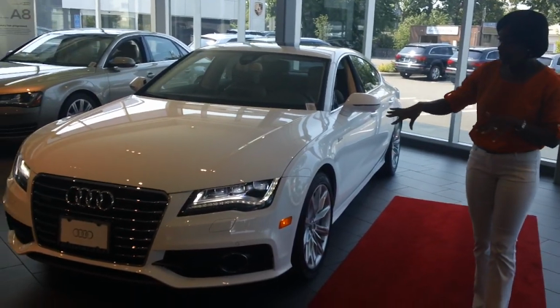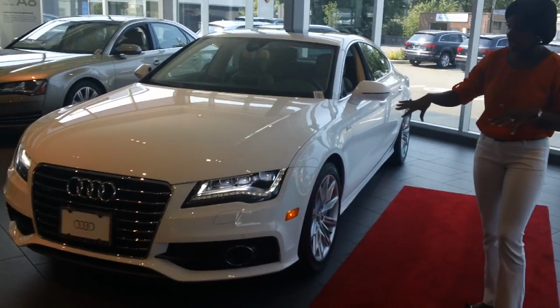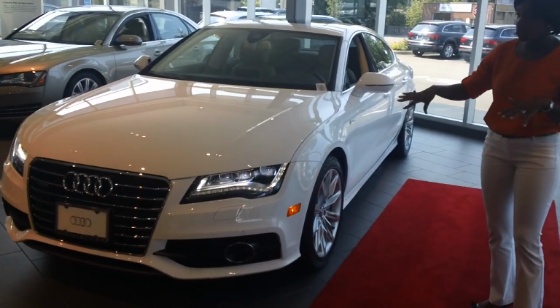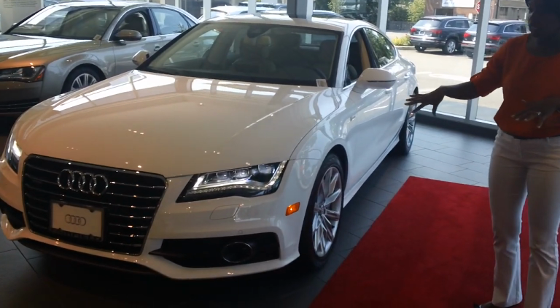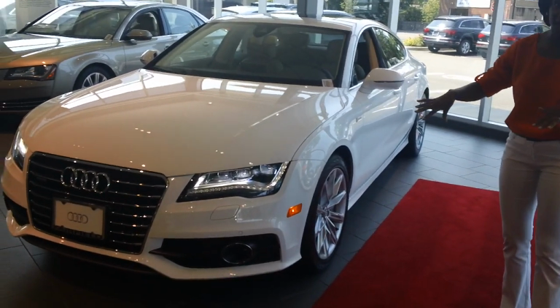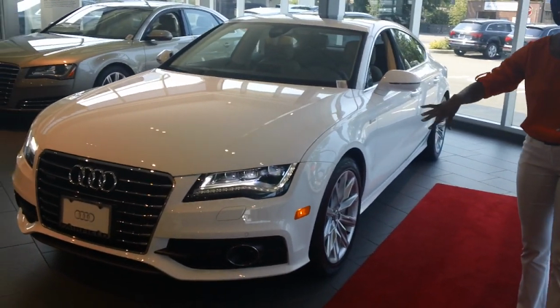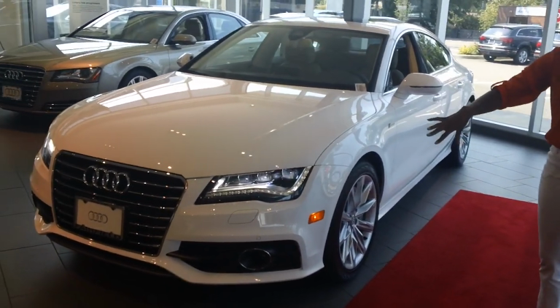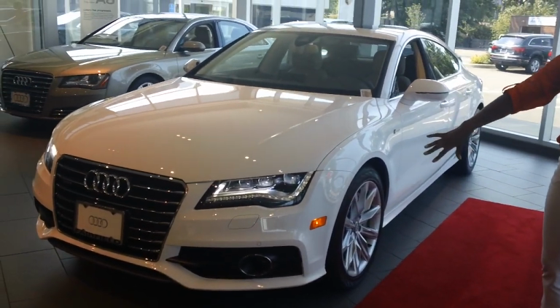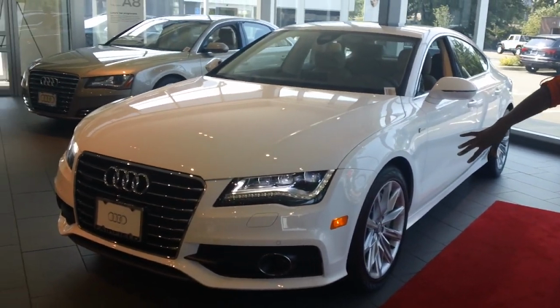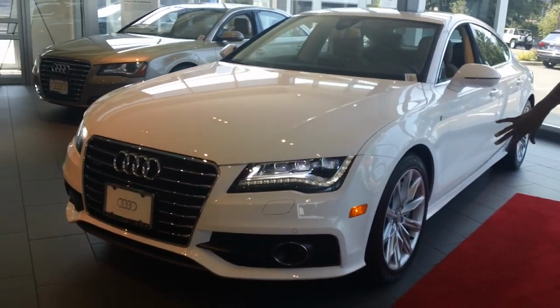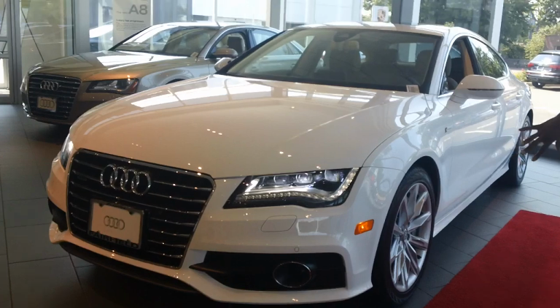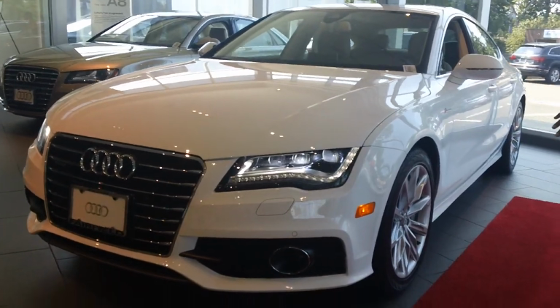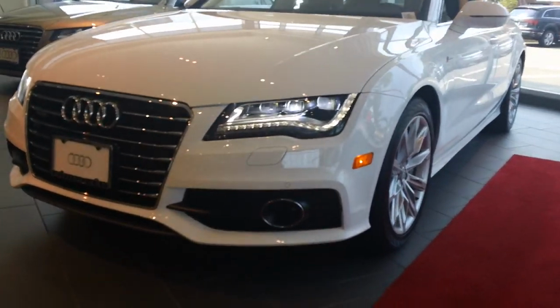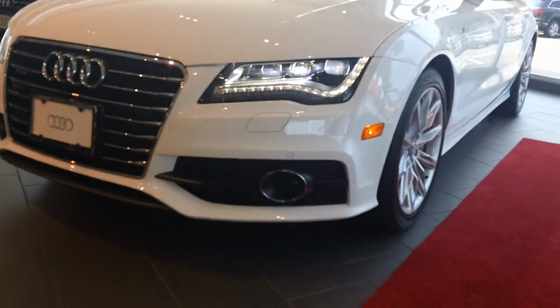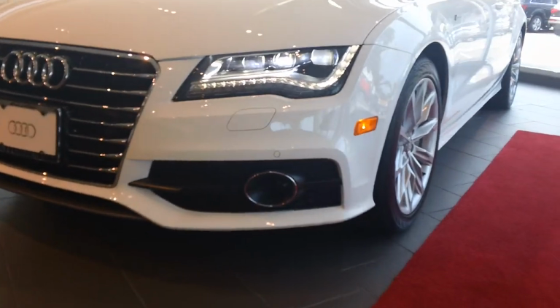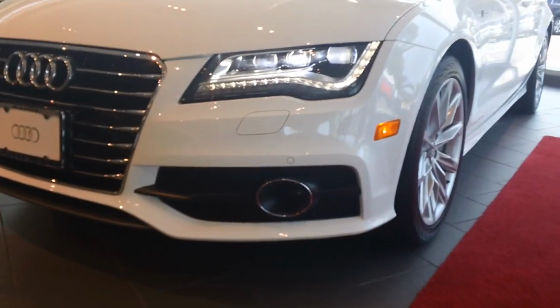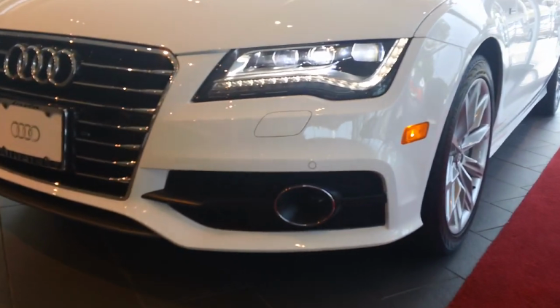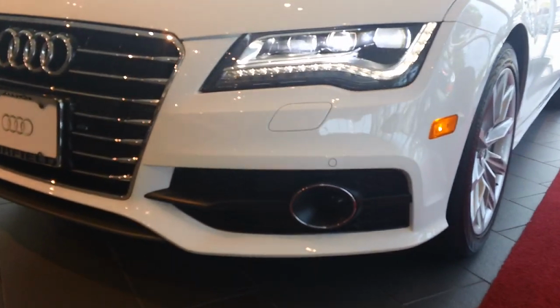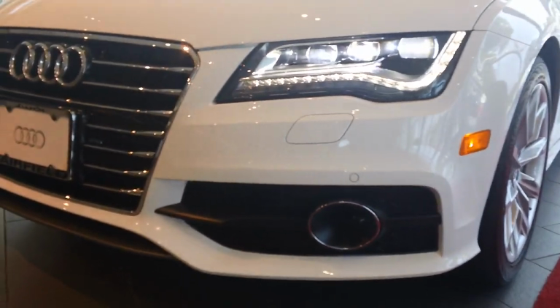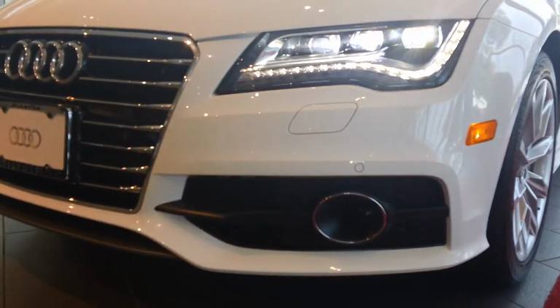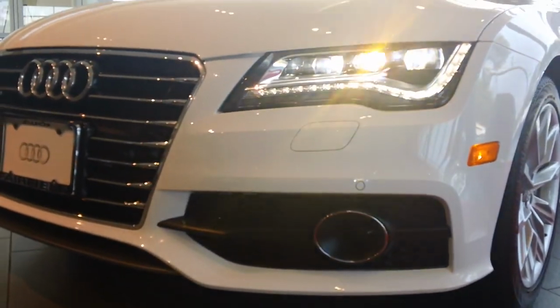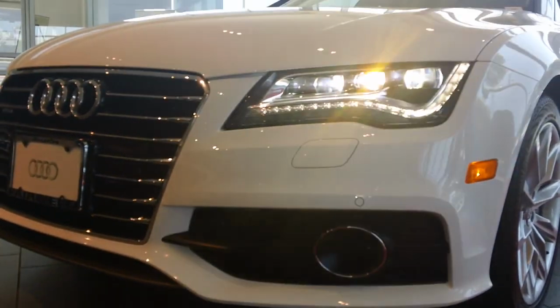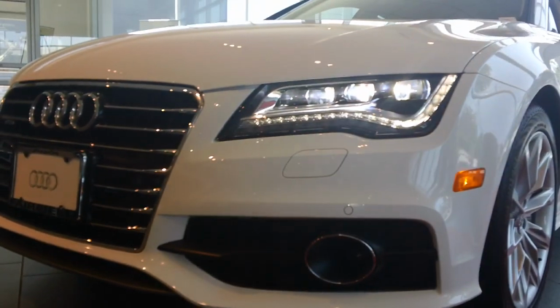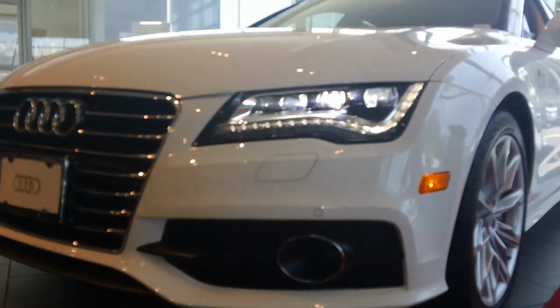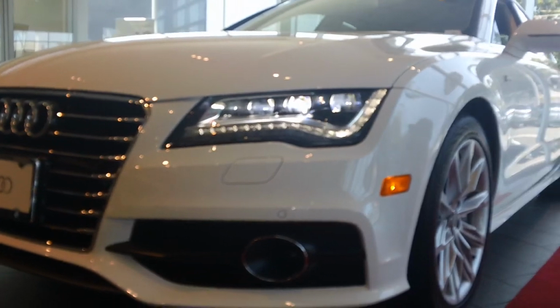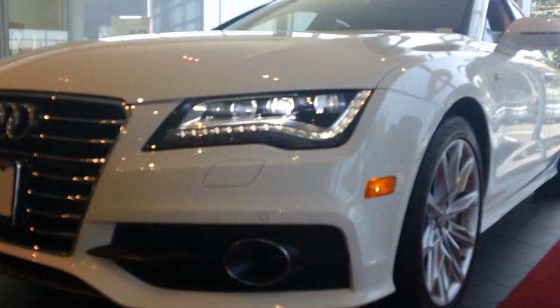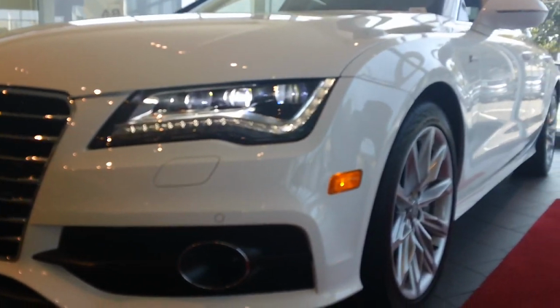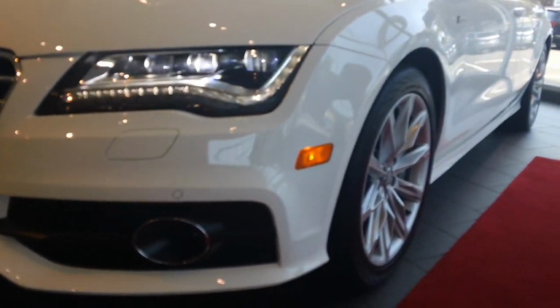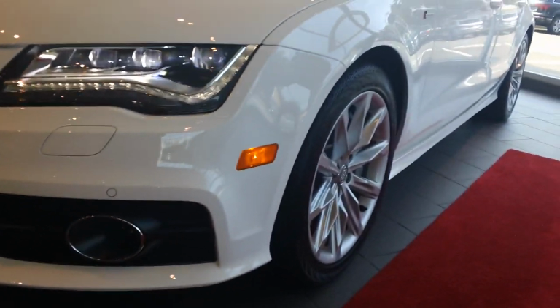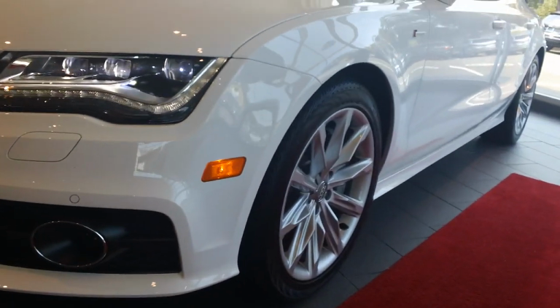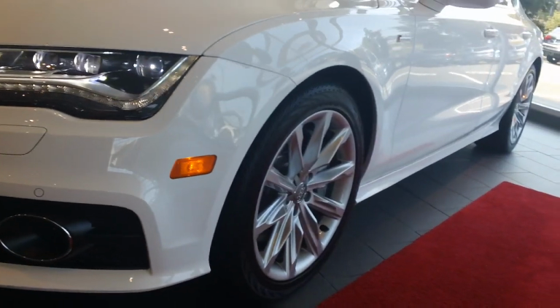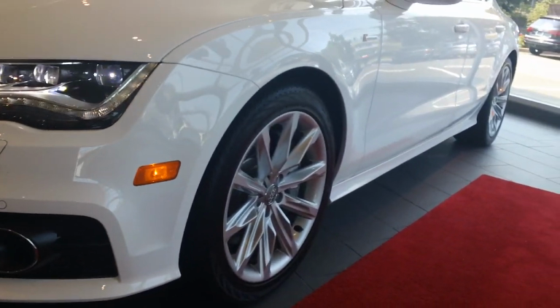This is actually the Prestige package, so at the bottom you have the dual honeycomb grille. This has the full LED headlights with the Prestige package, which gives the car a little bit more aggressive, sportier look.